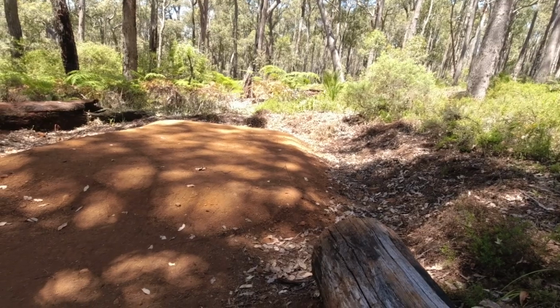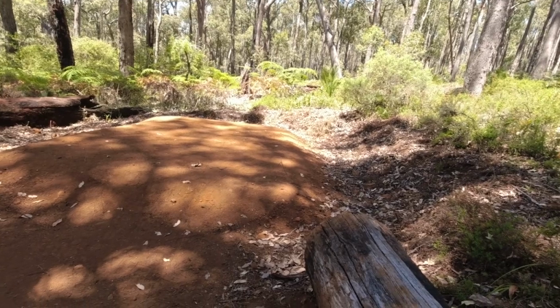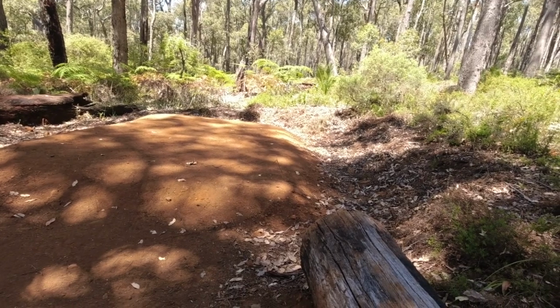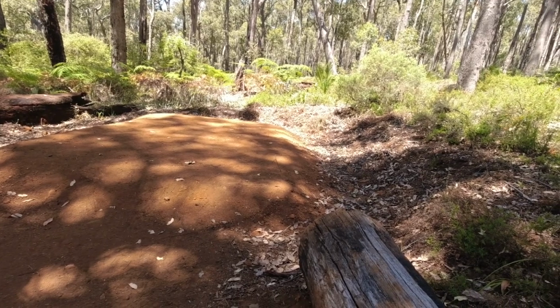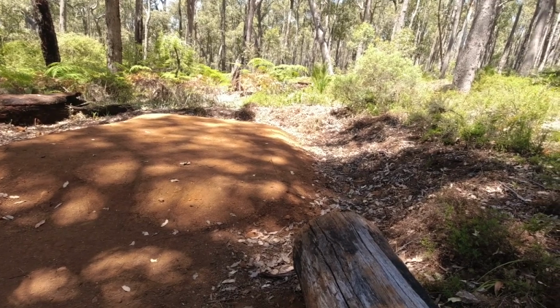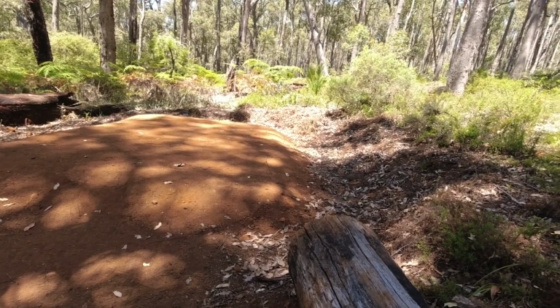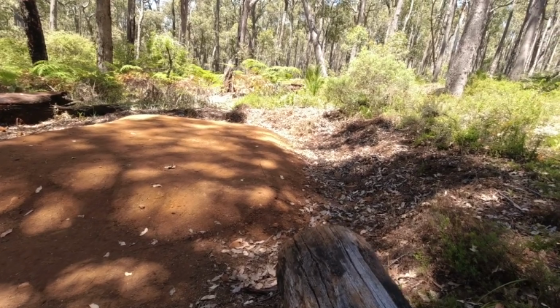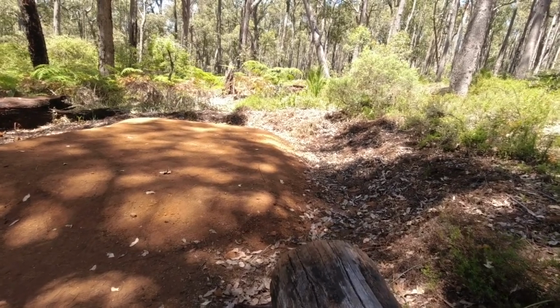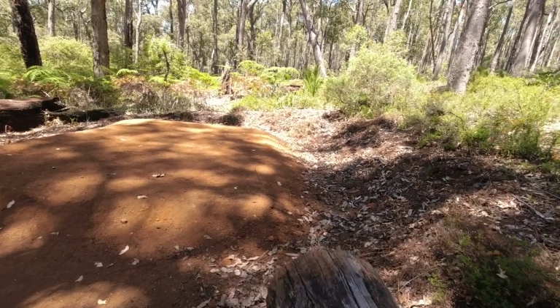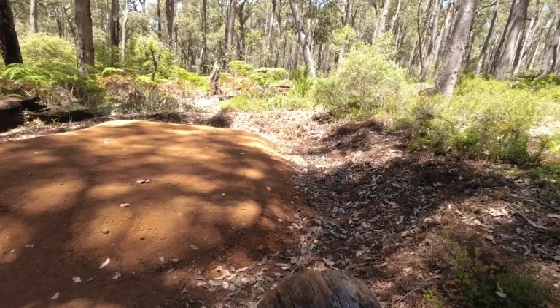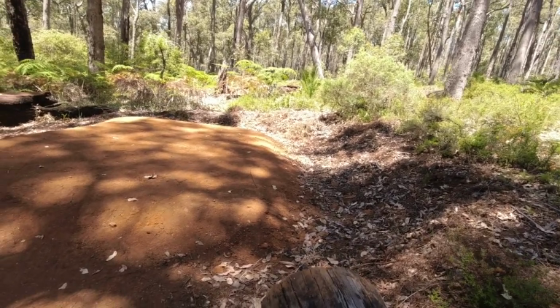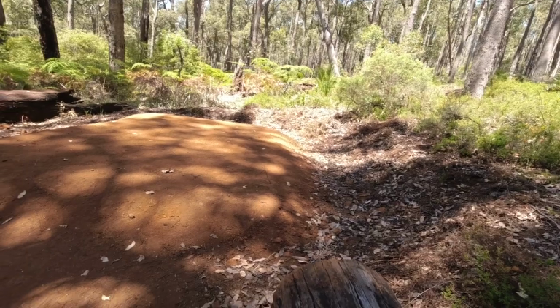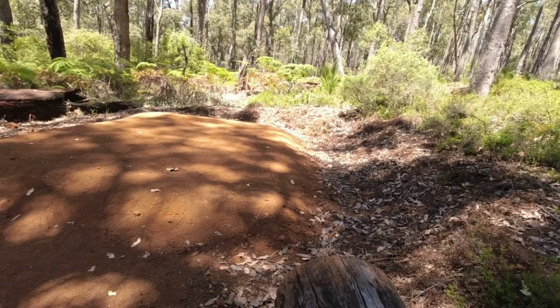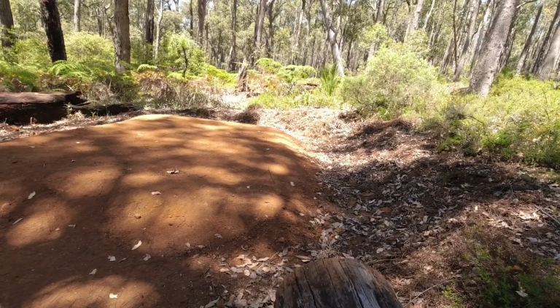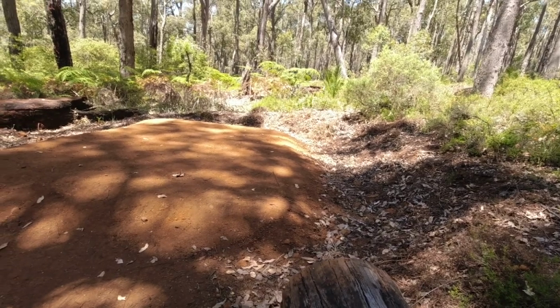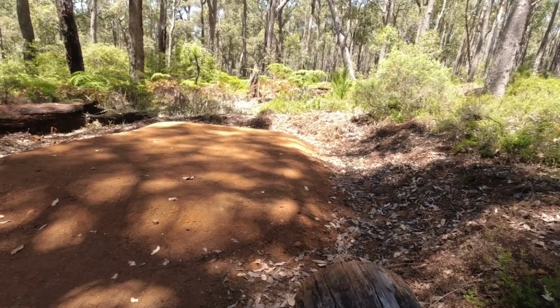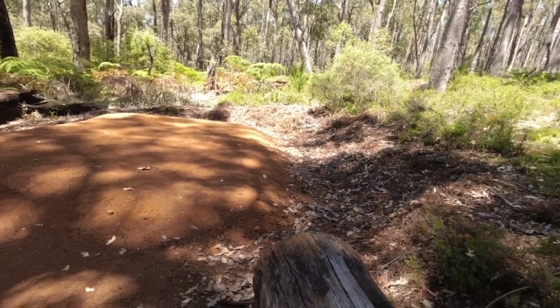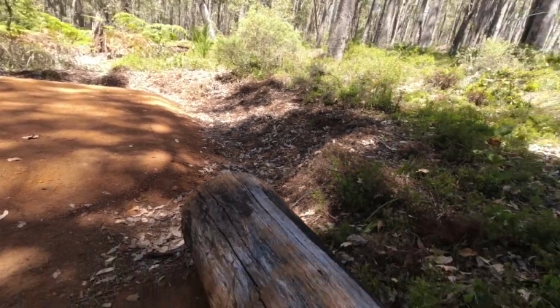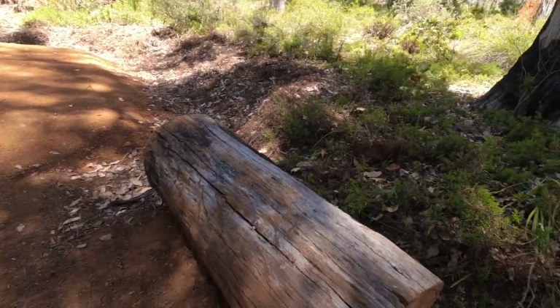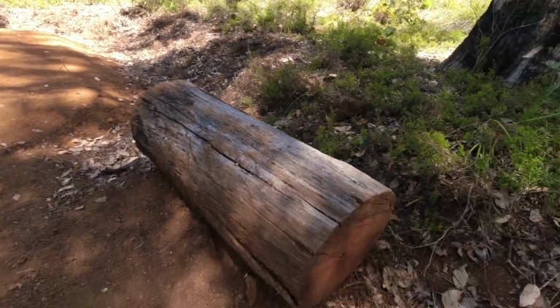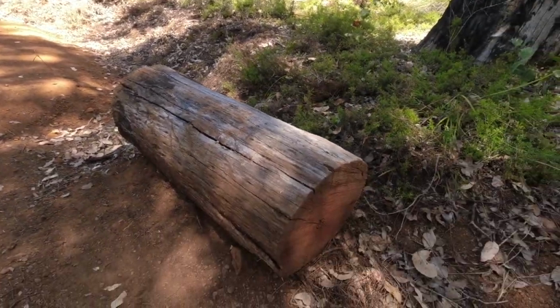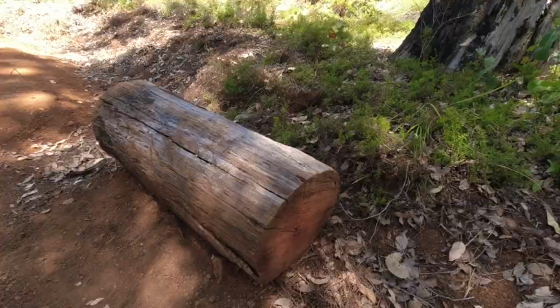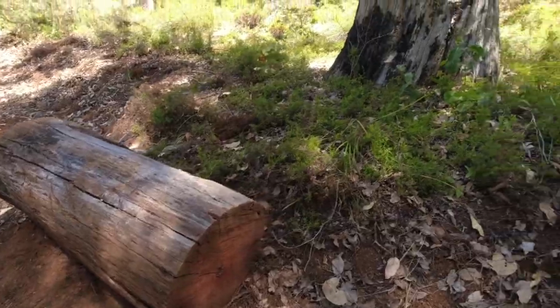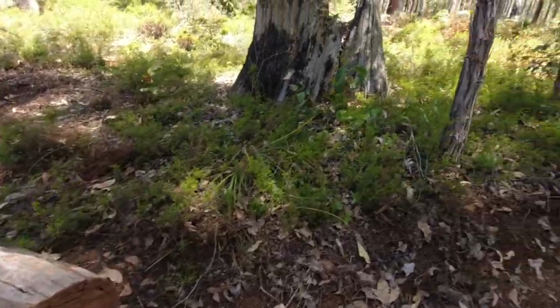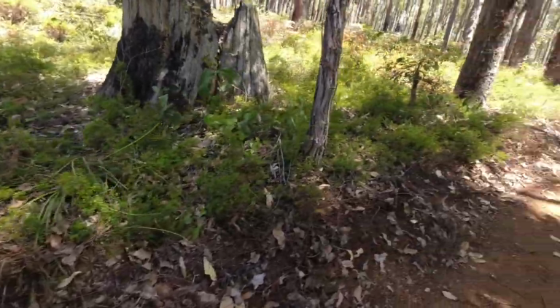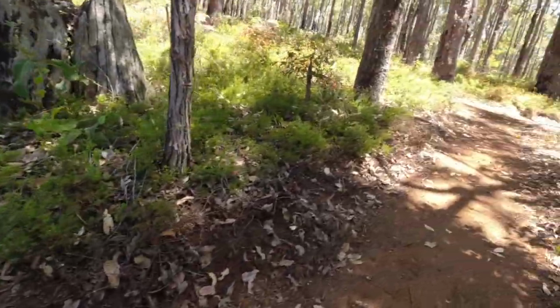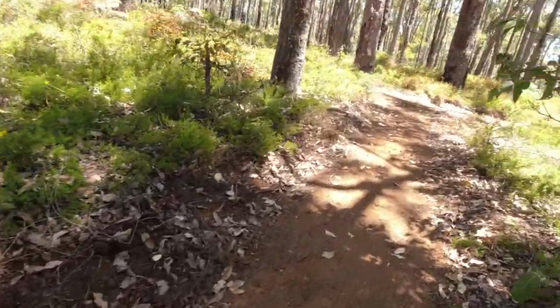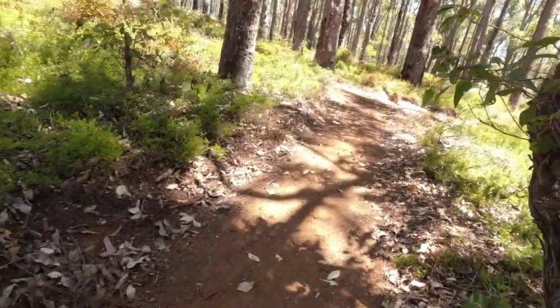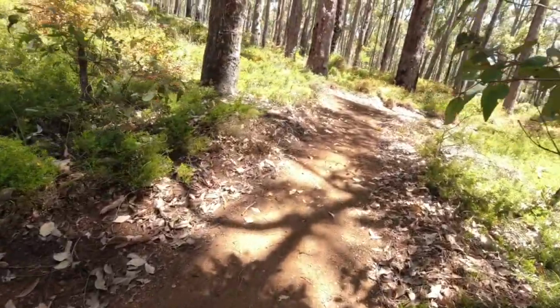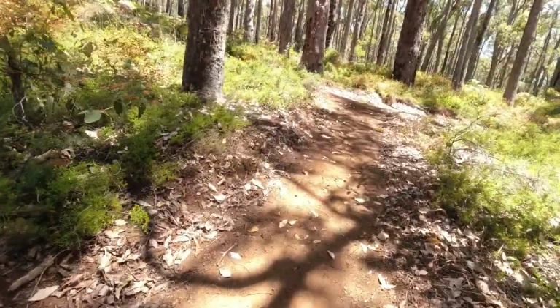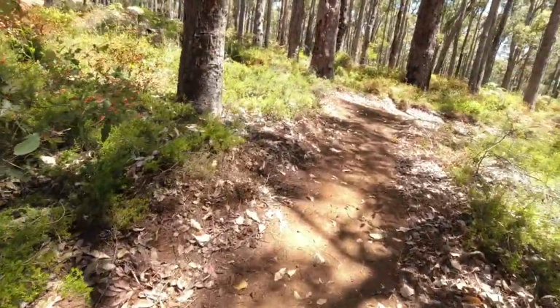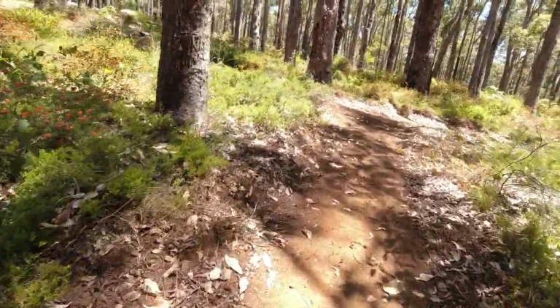If you try to squeeze two tents on there it'd be very, very tight. So it would be a warm tent pitch. There's a log here so you've got something to sit on.